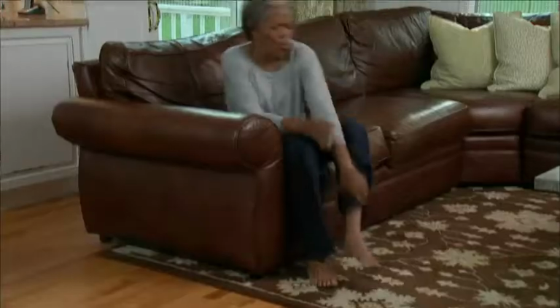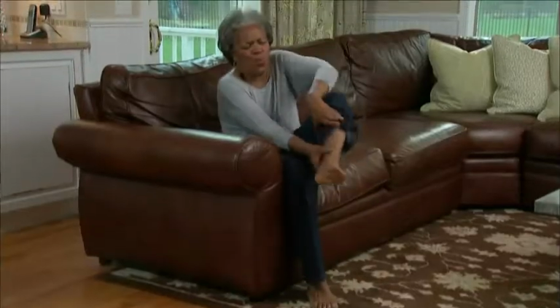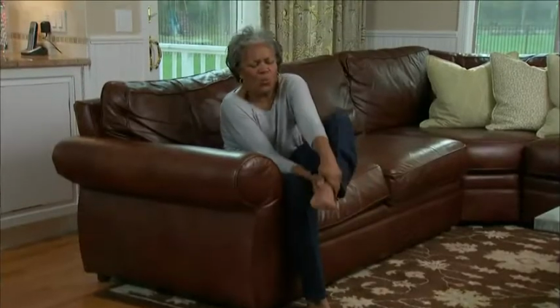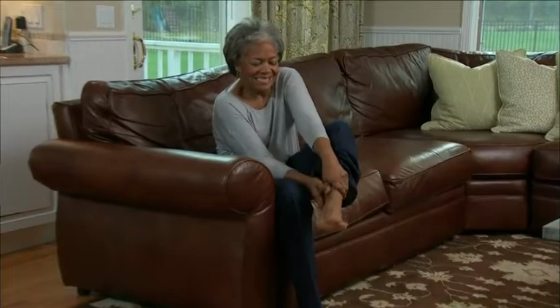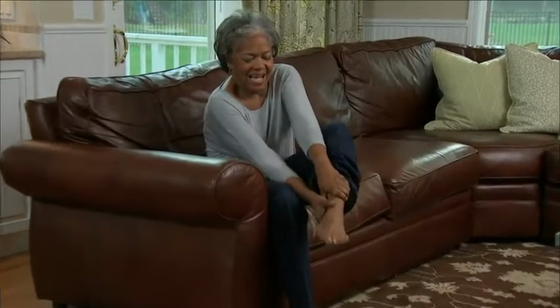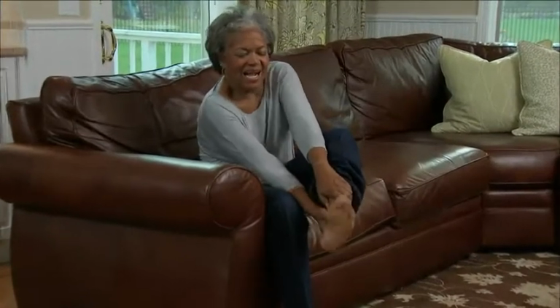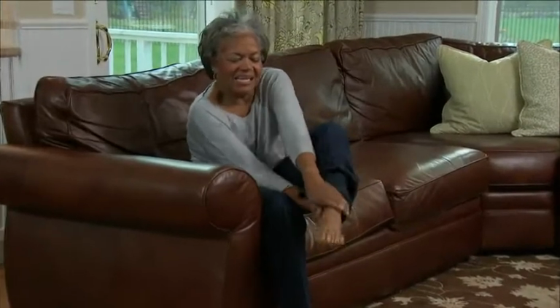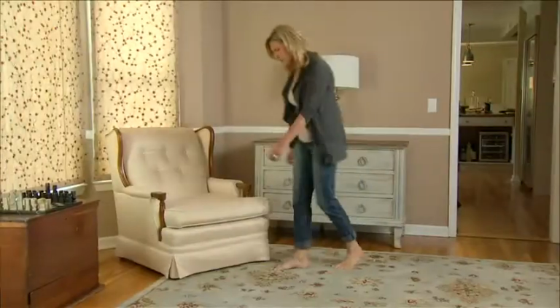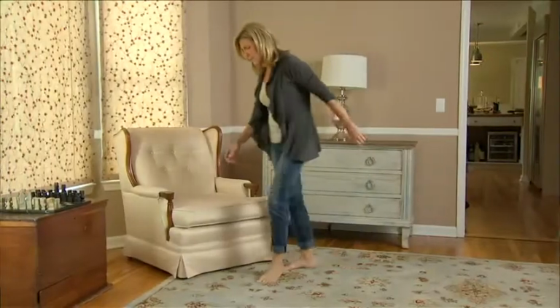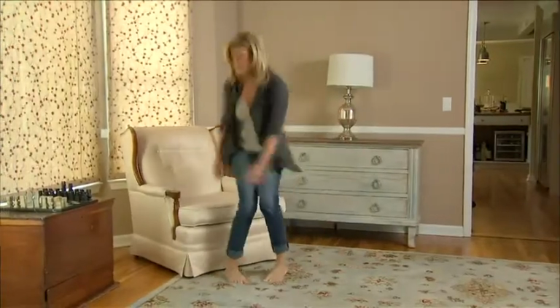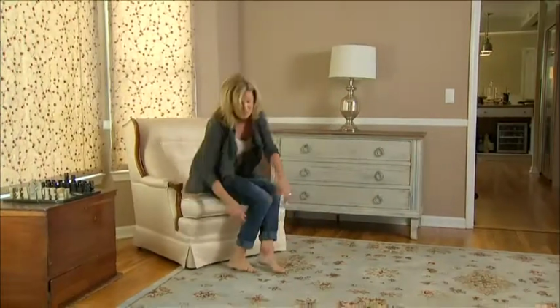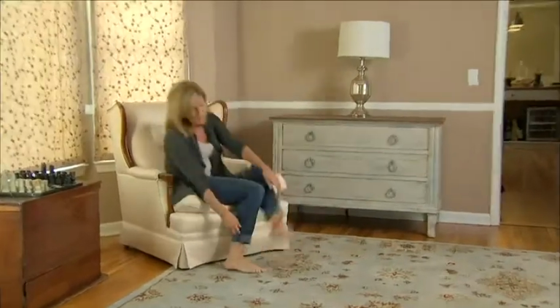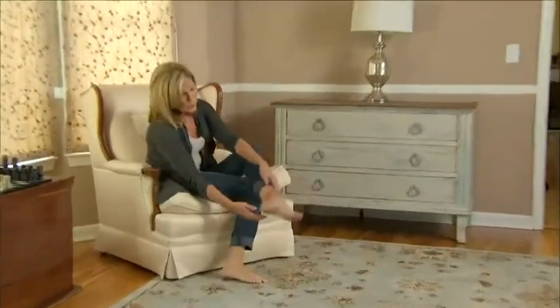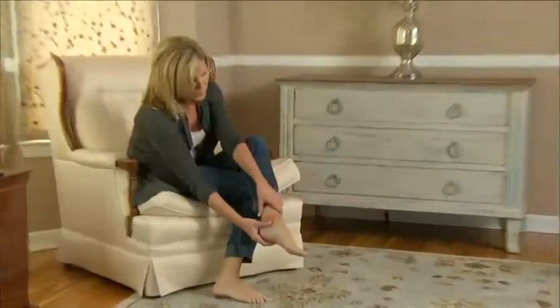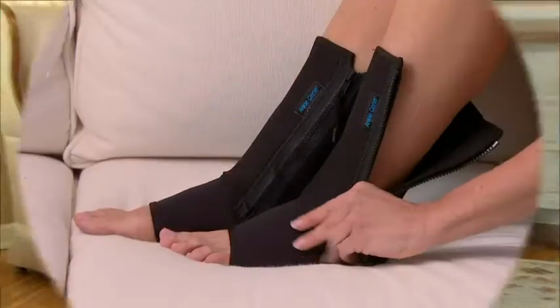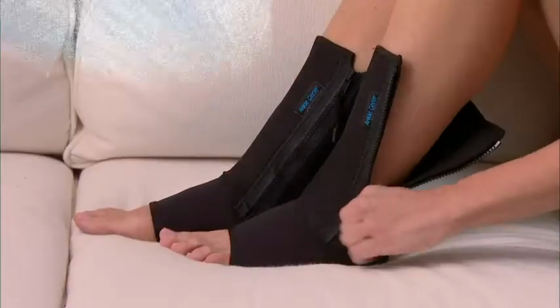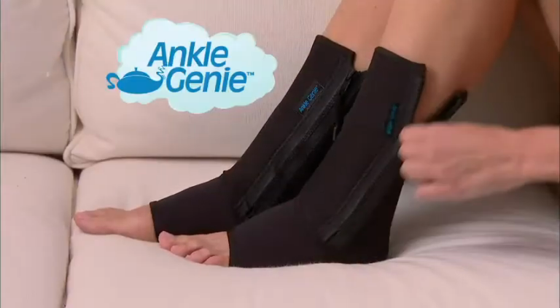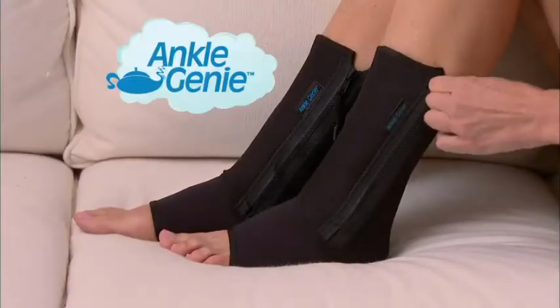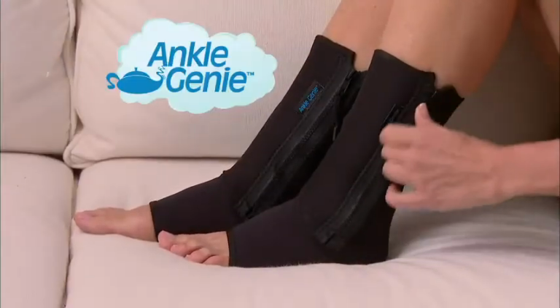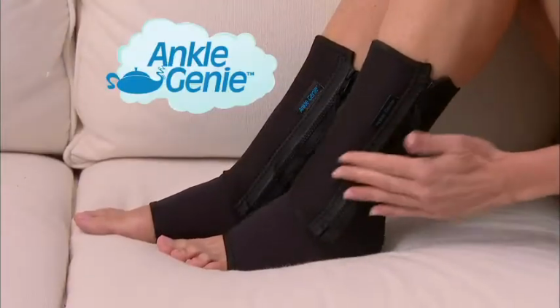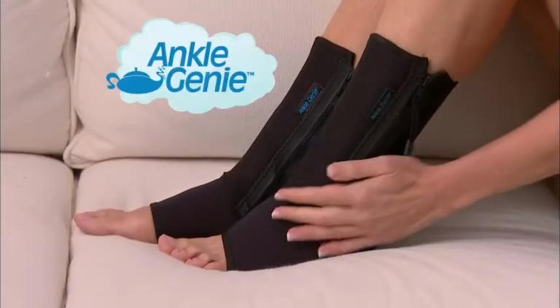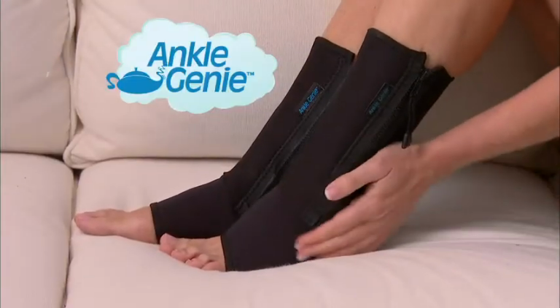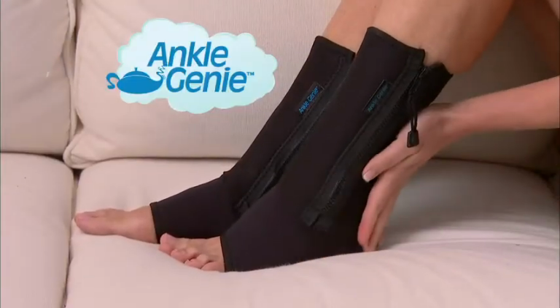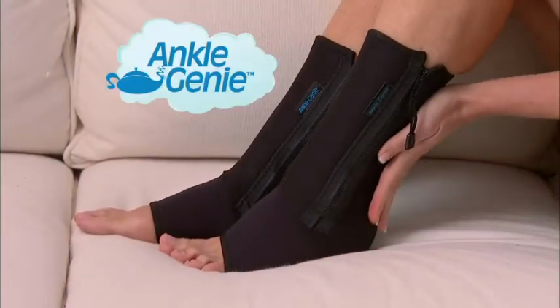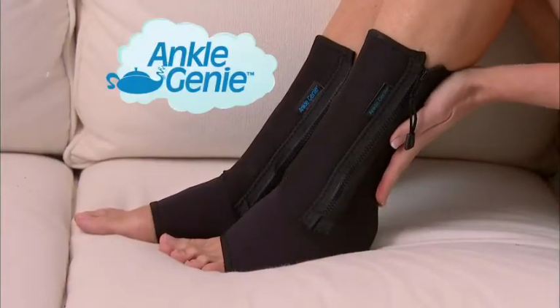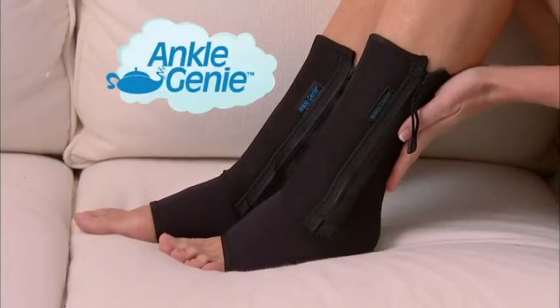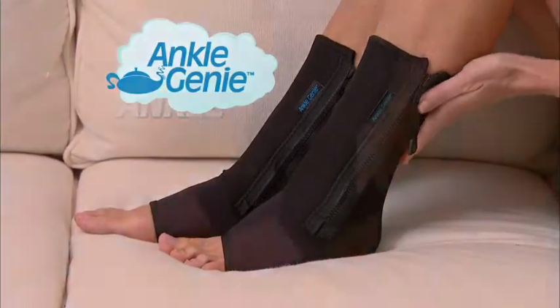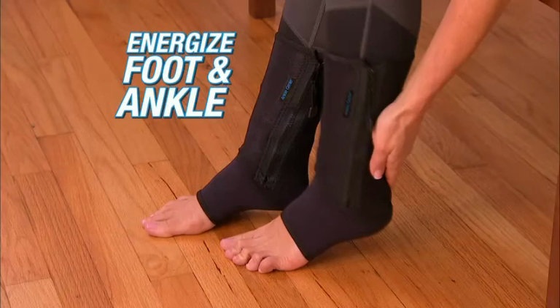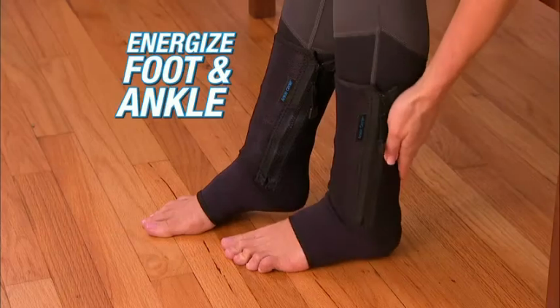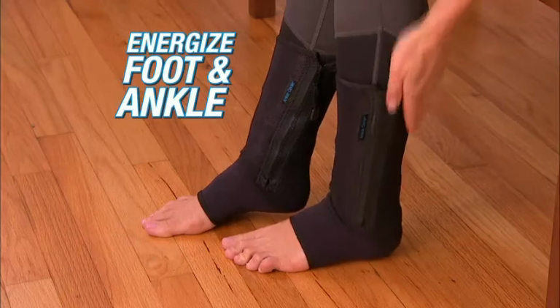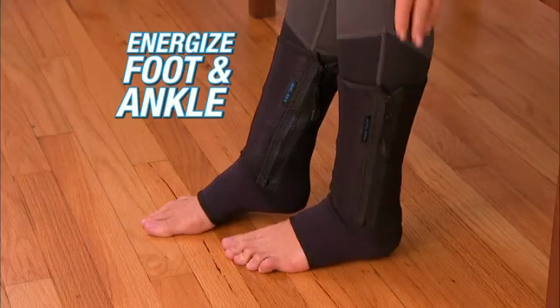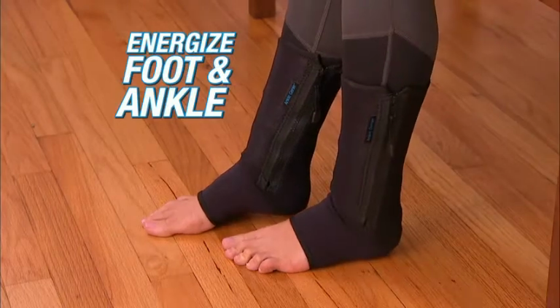Do you suffer from ankle pain or swollen ankles? Is your ankle stiff or weak so you need extra support? Introducing Ankle Genie, the new zip-up compression sleeve designed to reduce foot fatigue while energizing your foot and ankle.